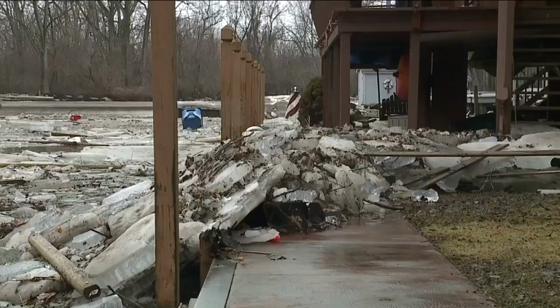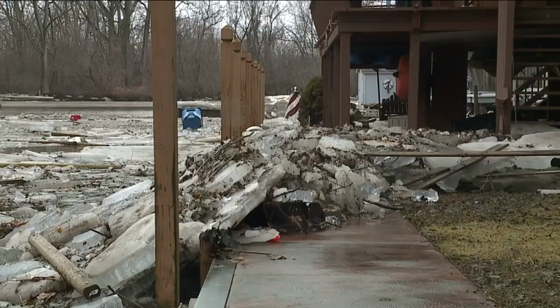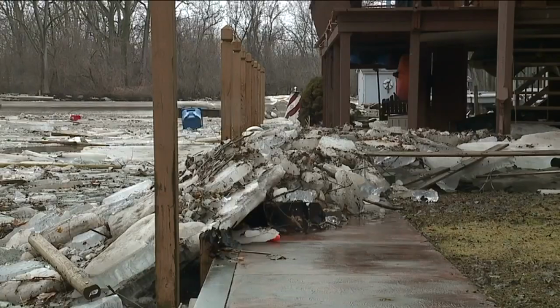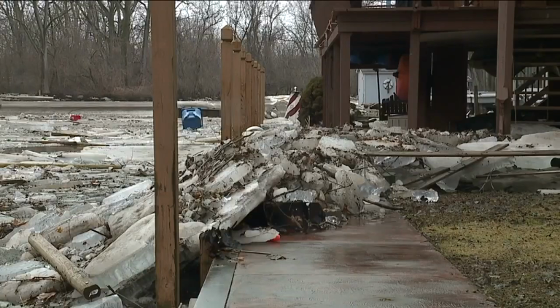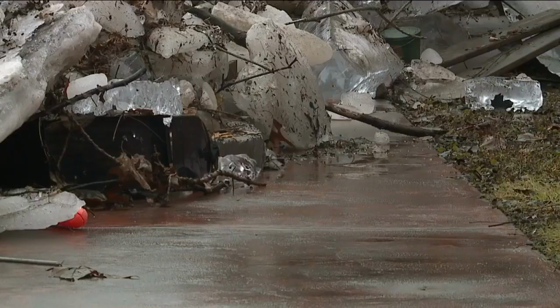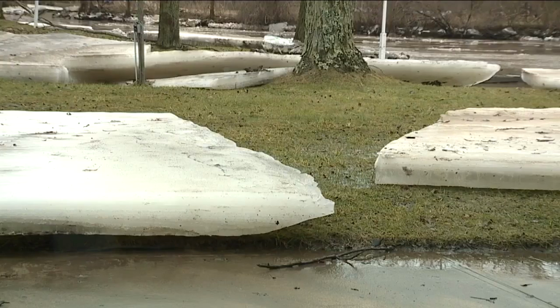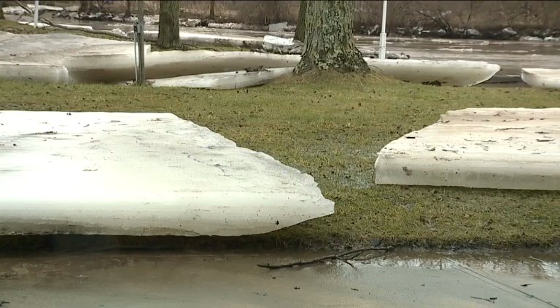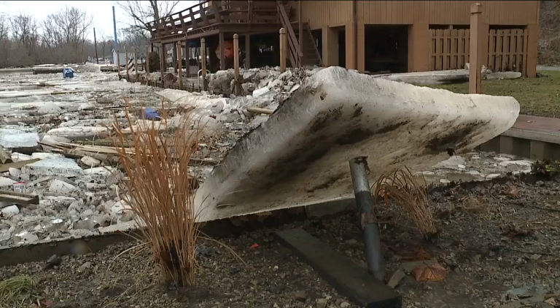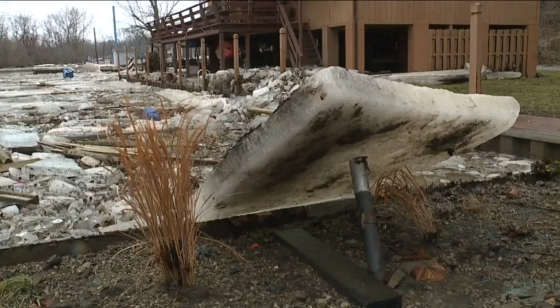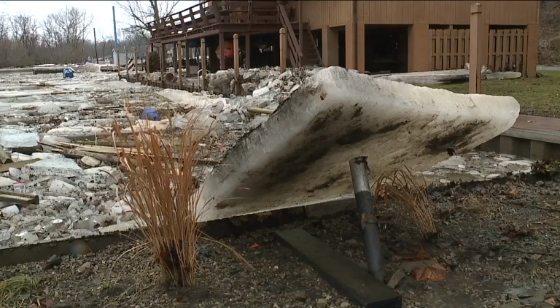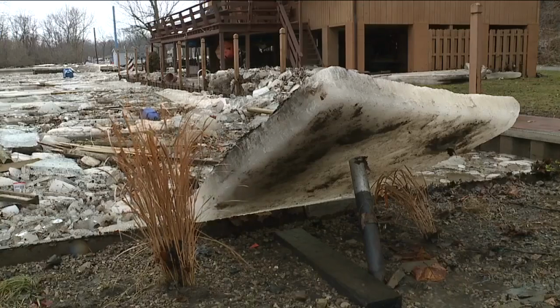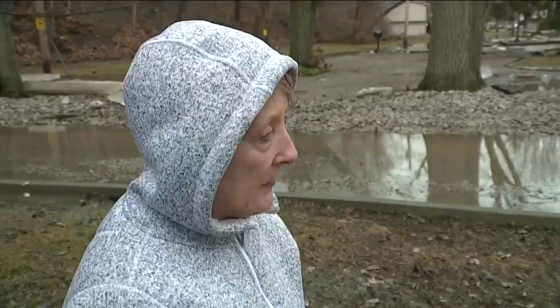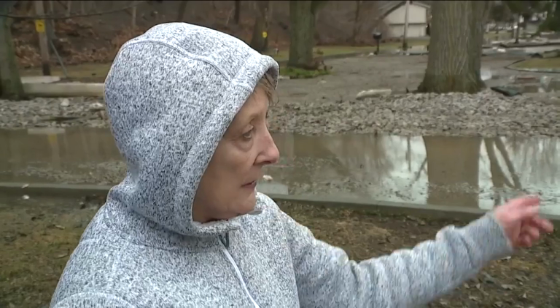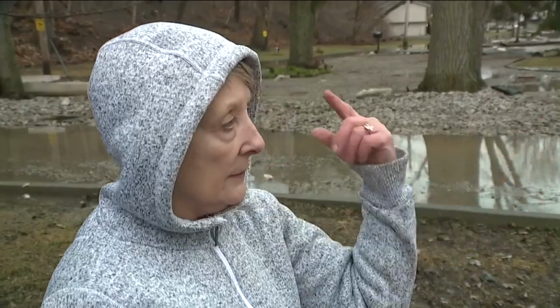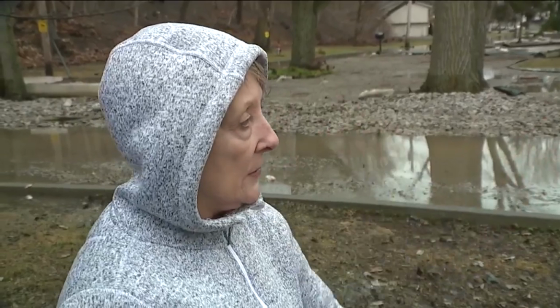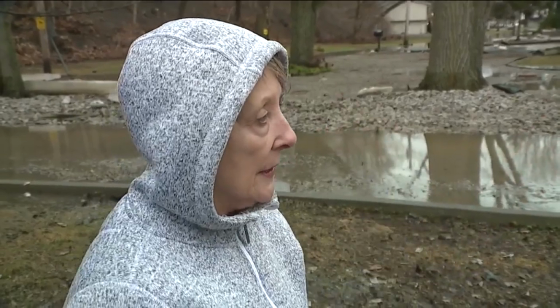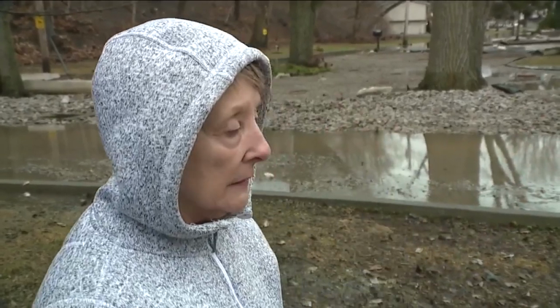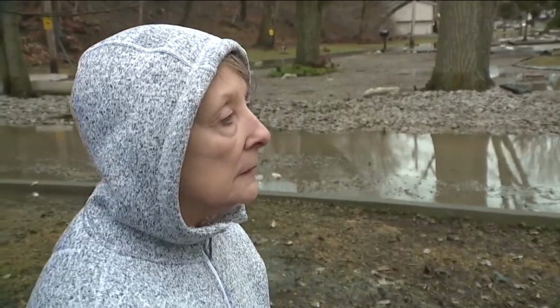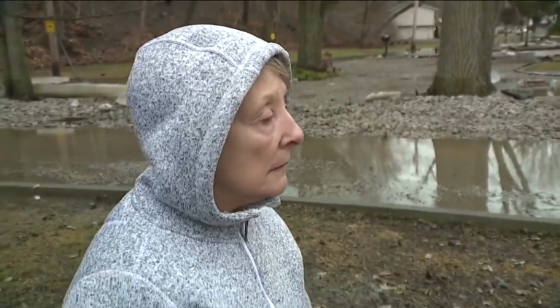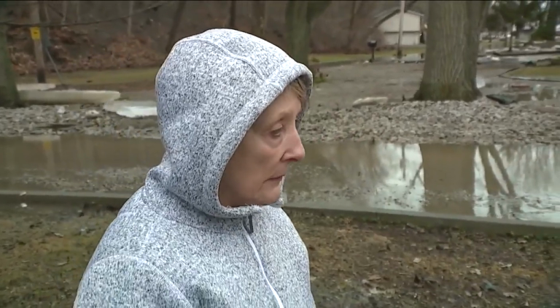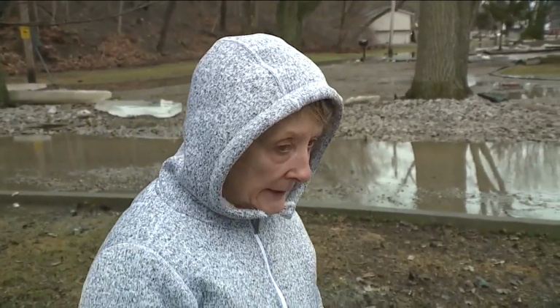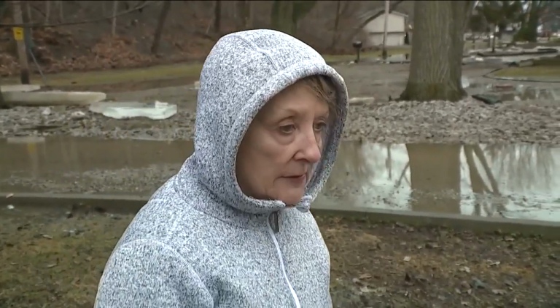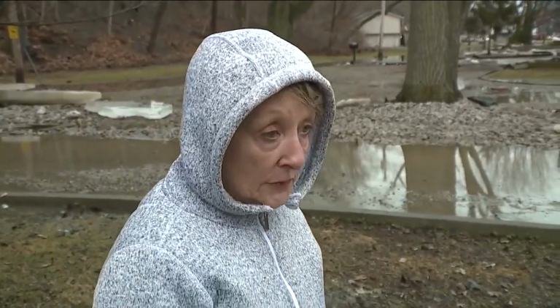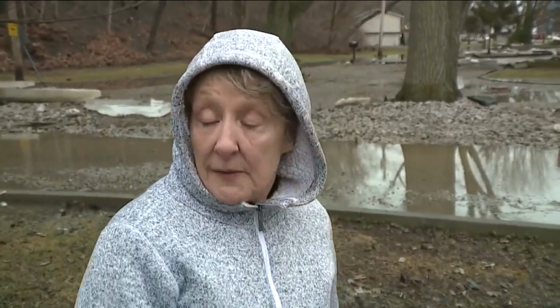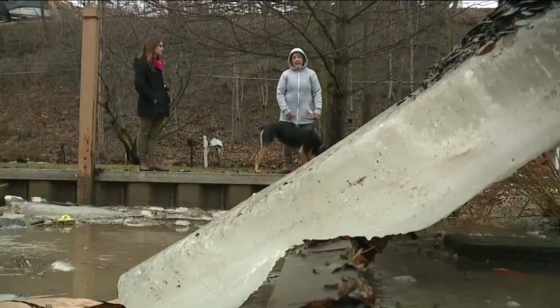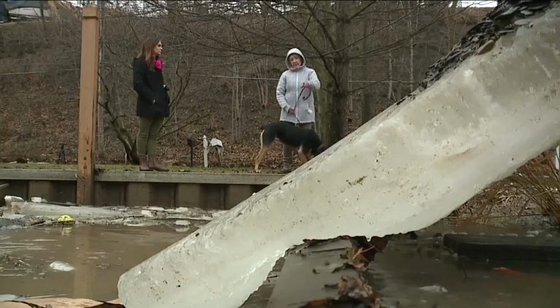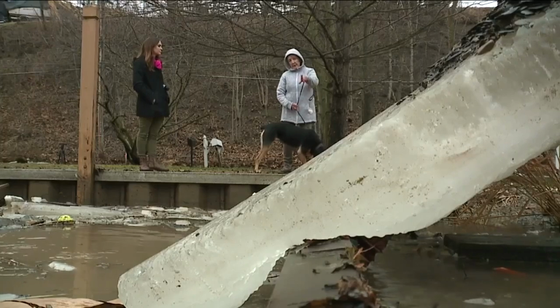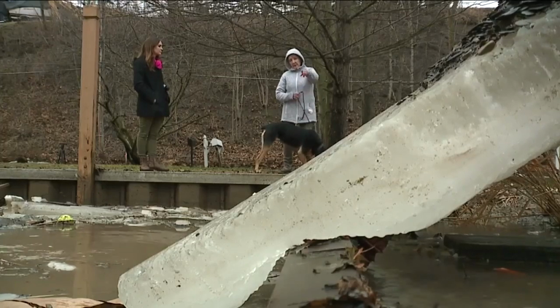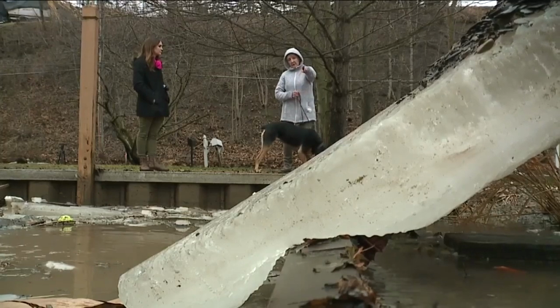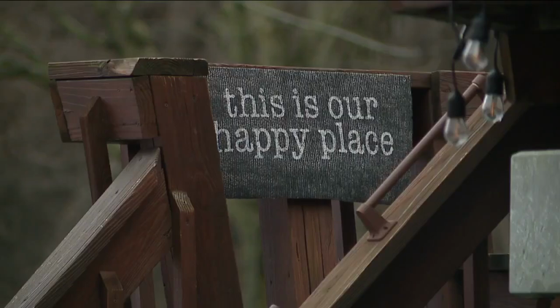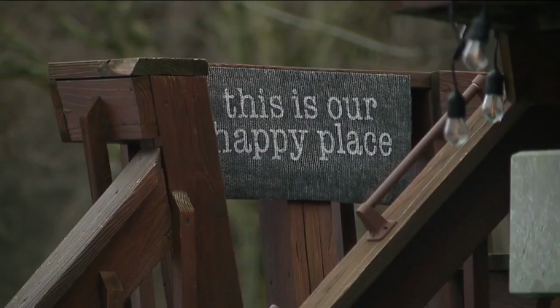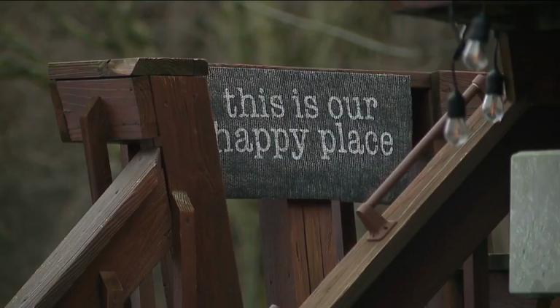The ice lands on patios, yards, and whatever else is in the way. One resident joked: 'I just texted all of my neighbors and said we're collecting ice to have drinks.' A sense of humor is part of the preparation around here.